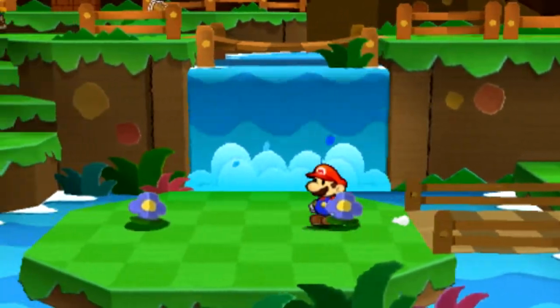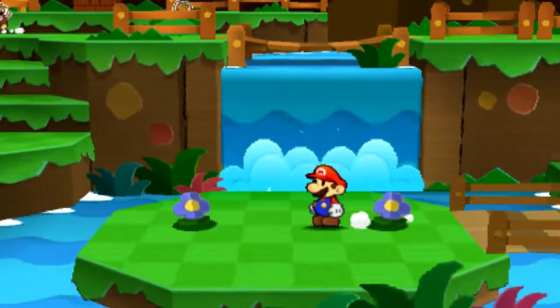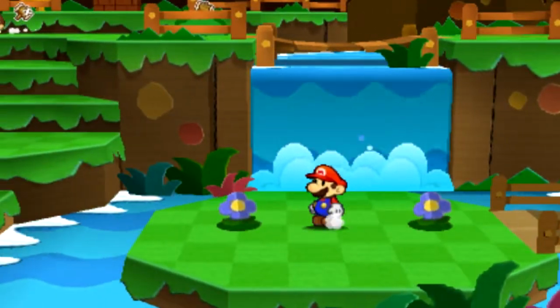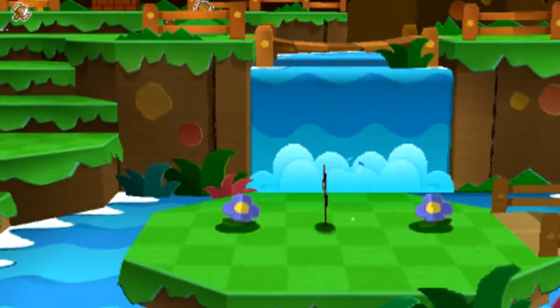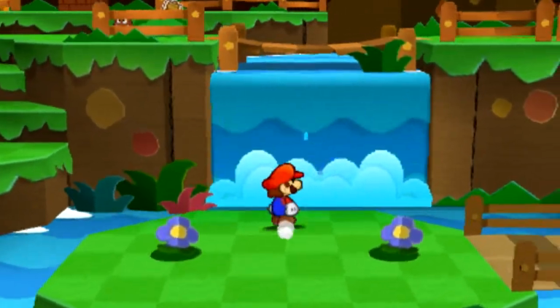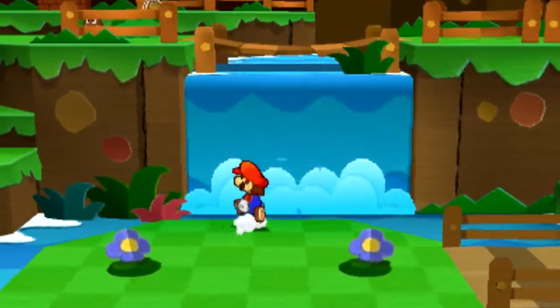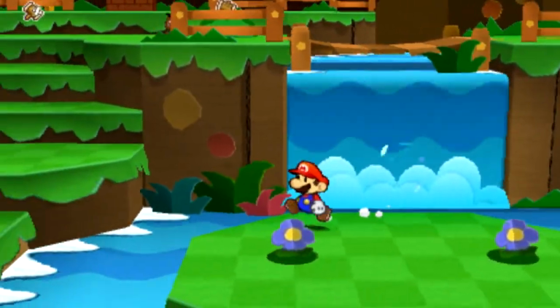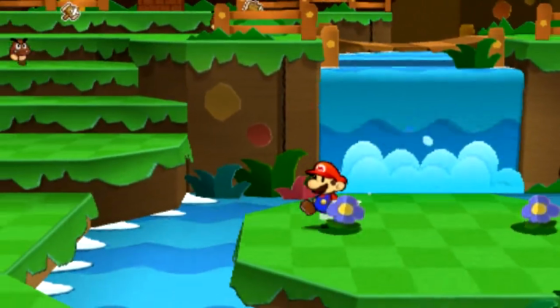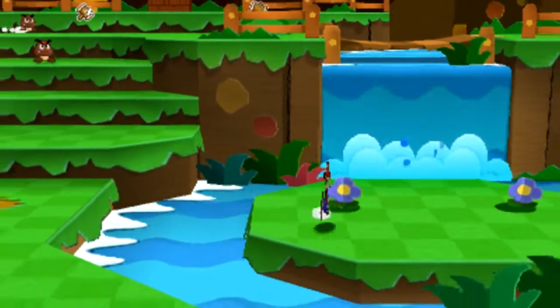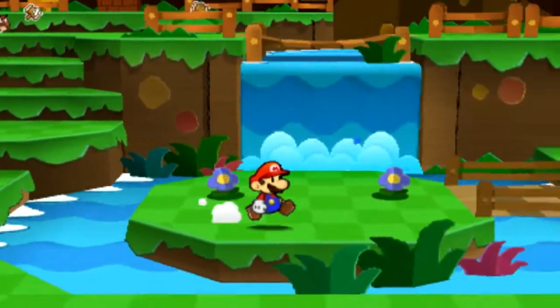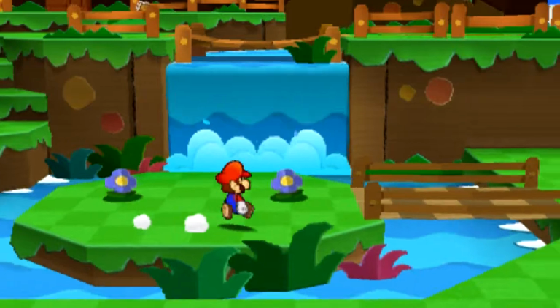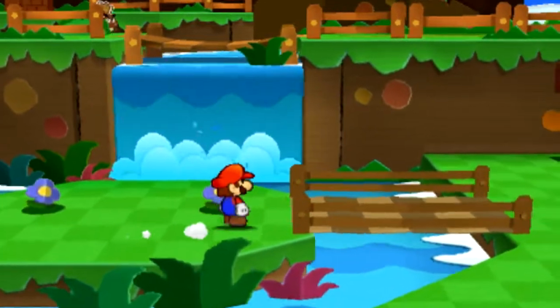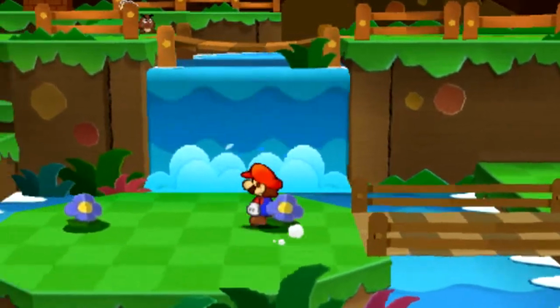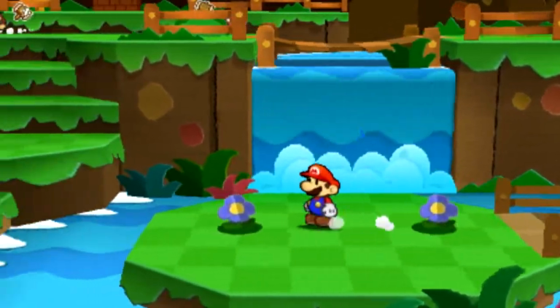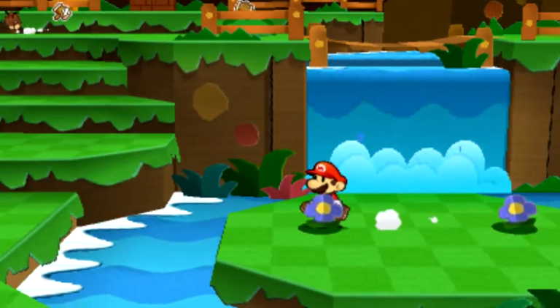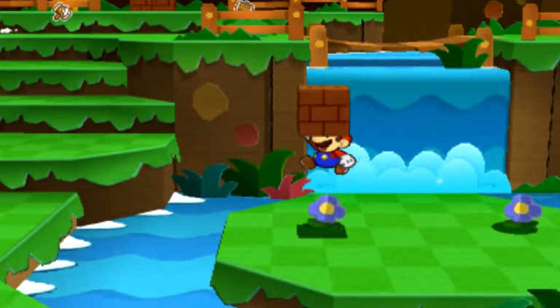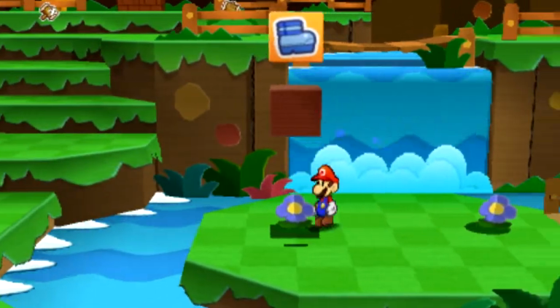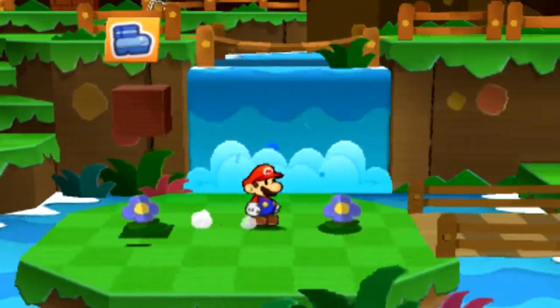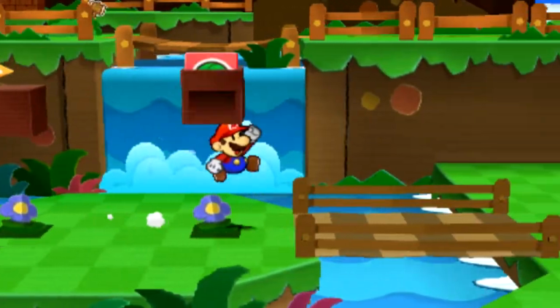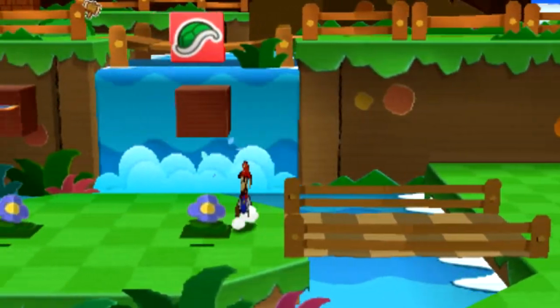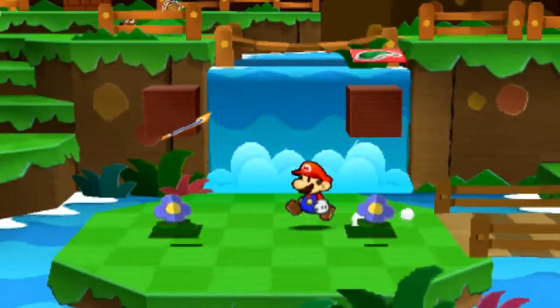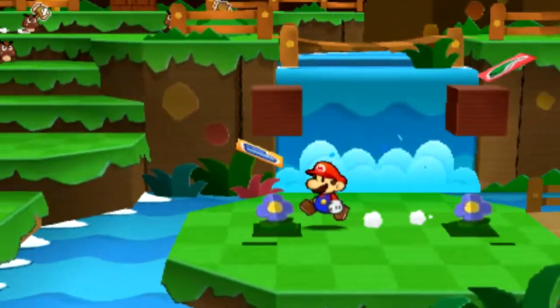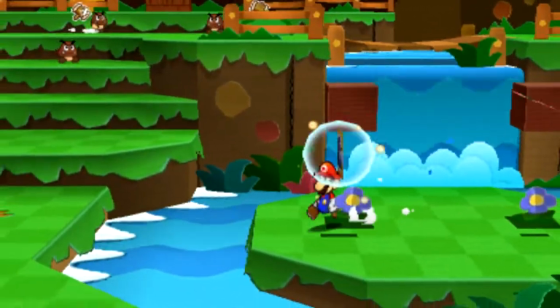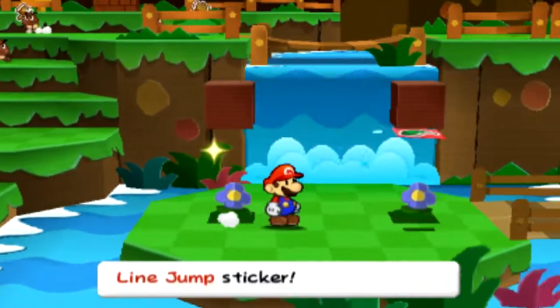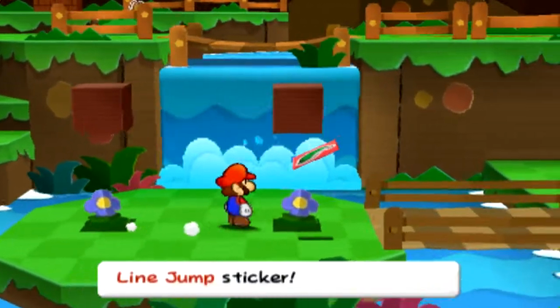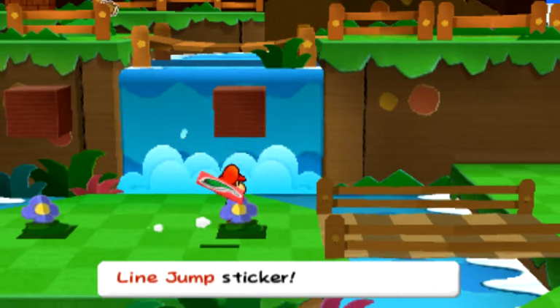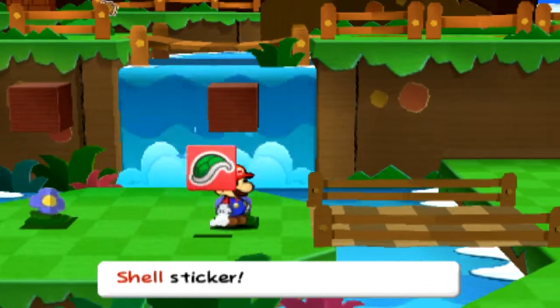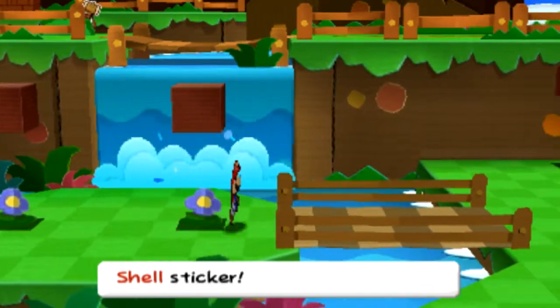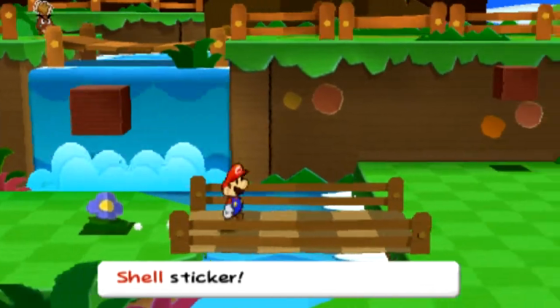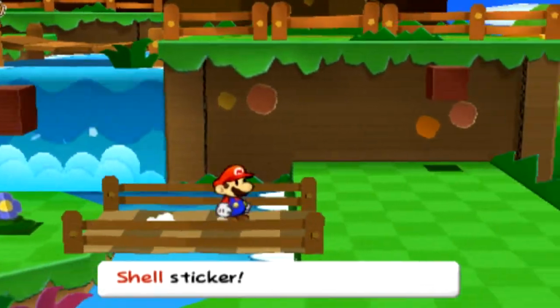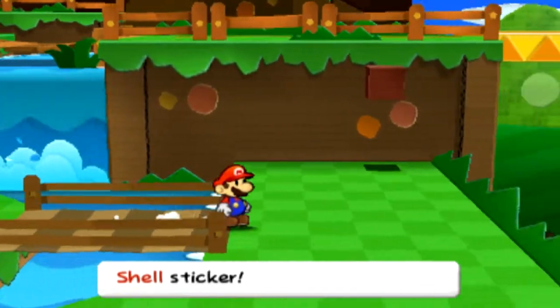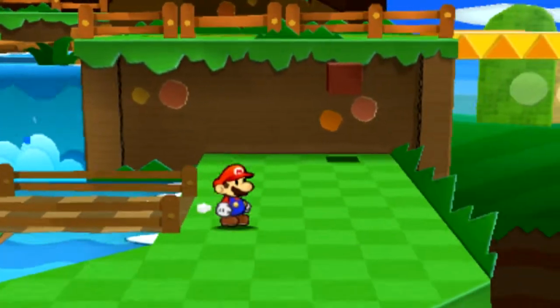Alright. There doesn't seem to be anything over here. Oh wait, there's hidden blocks. Ooh, a Koopa Shell. Not bad.